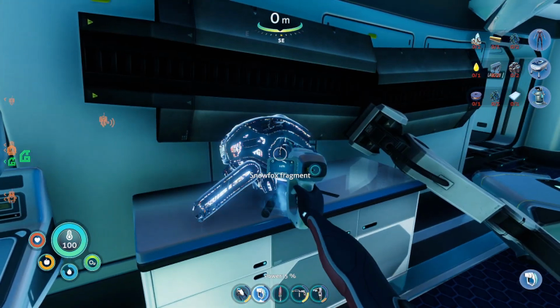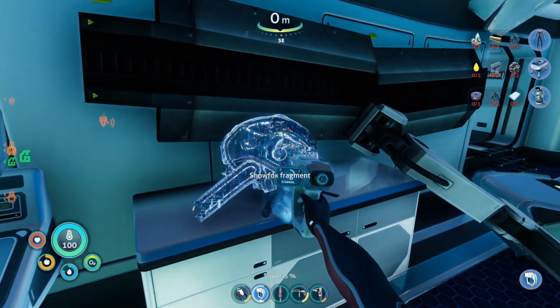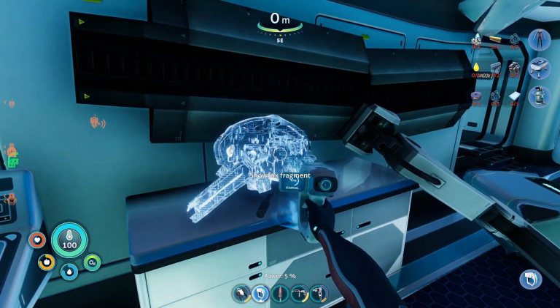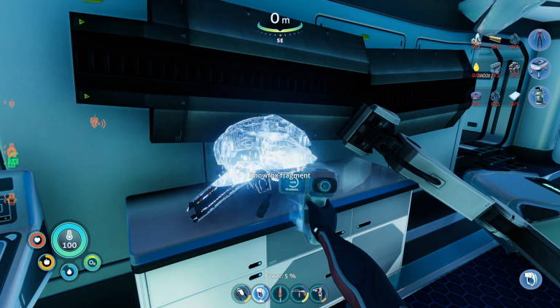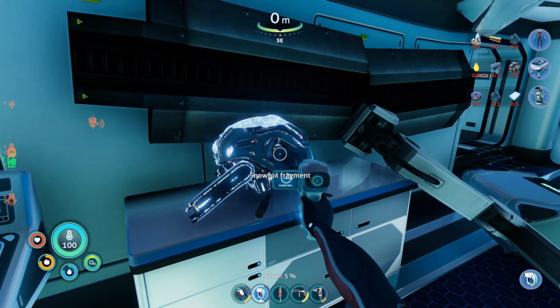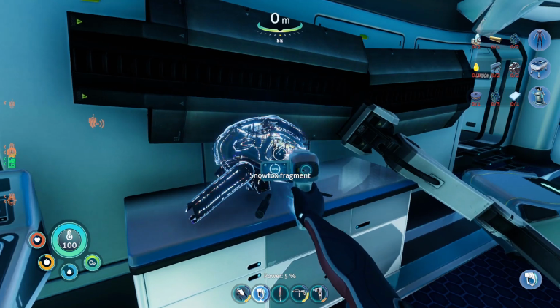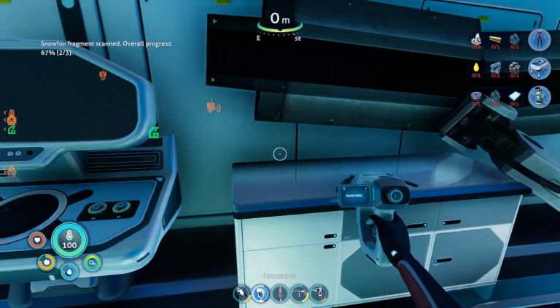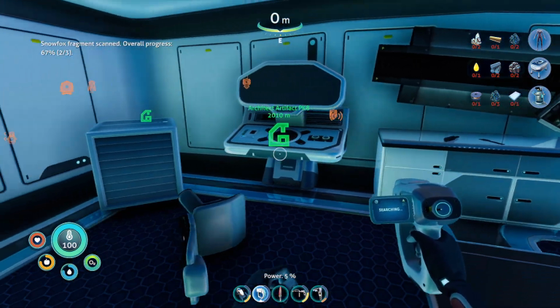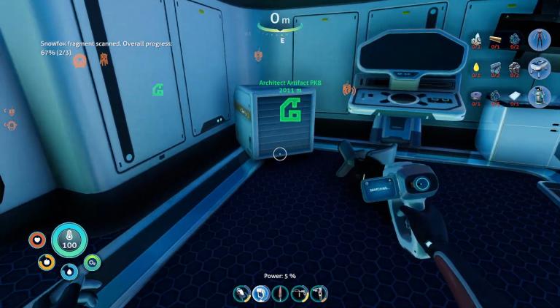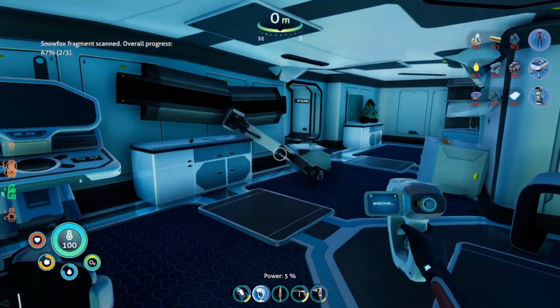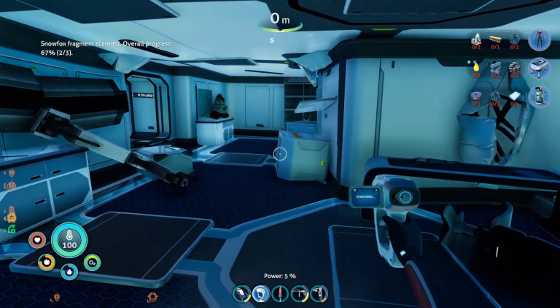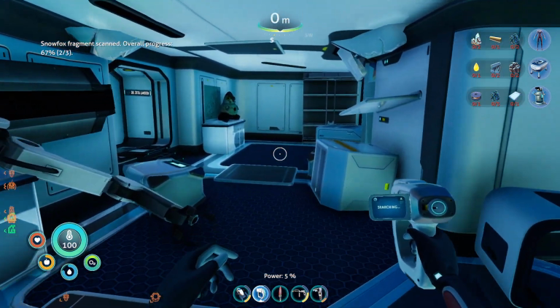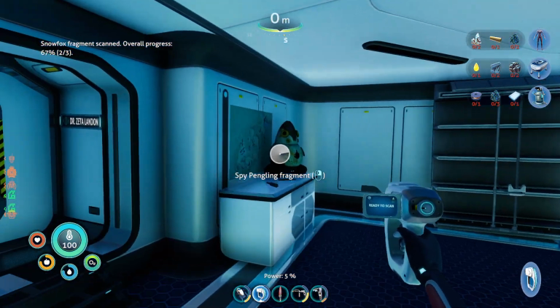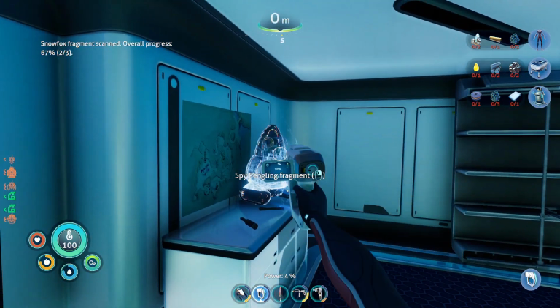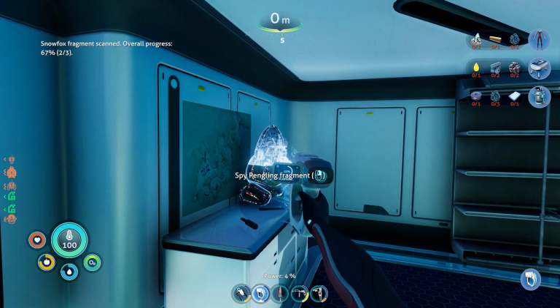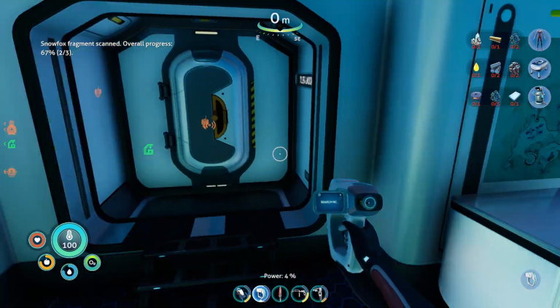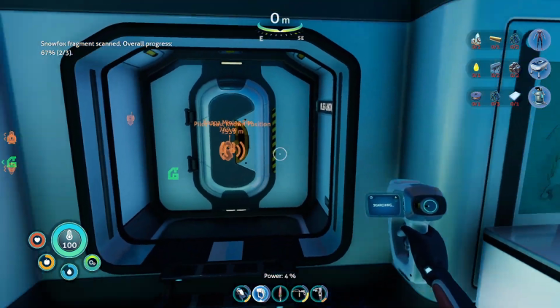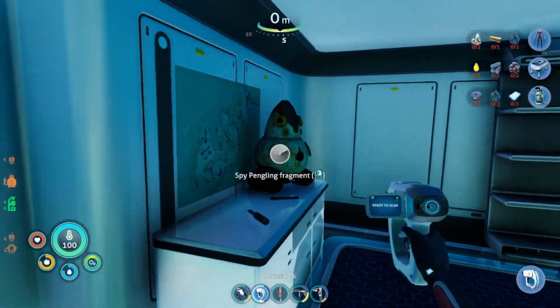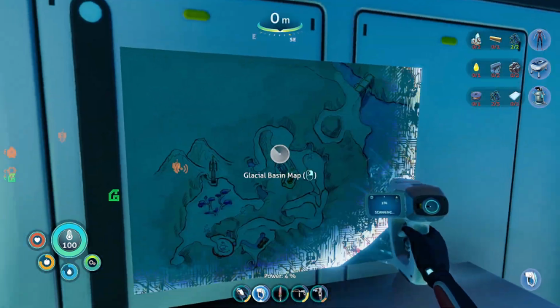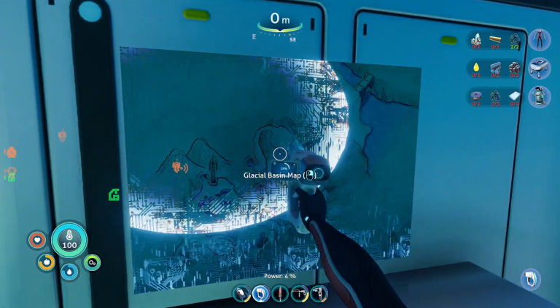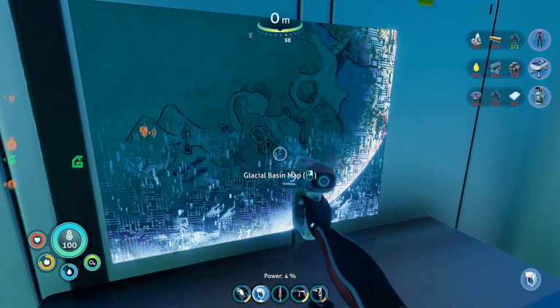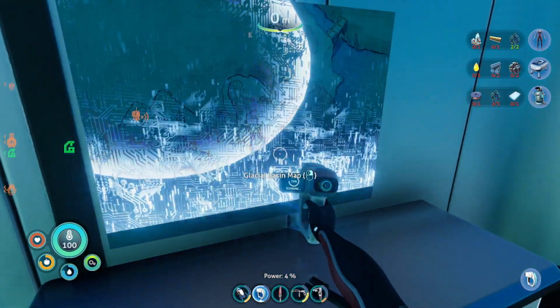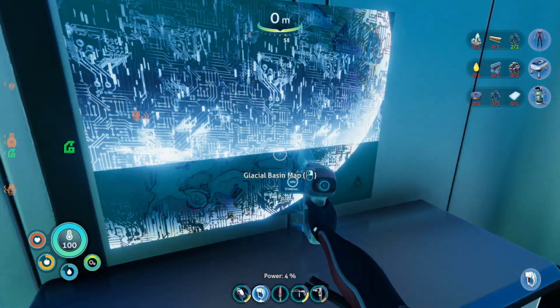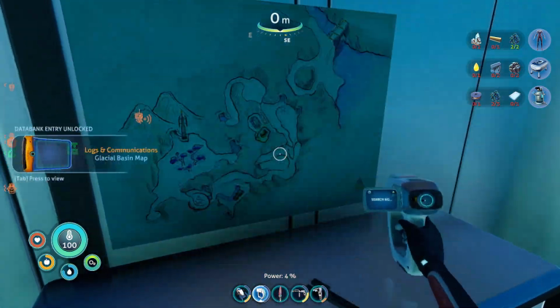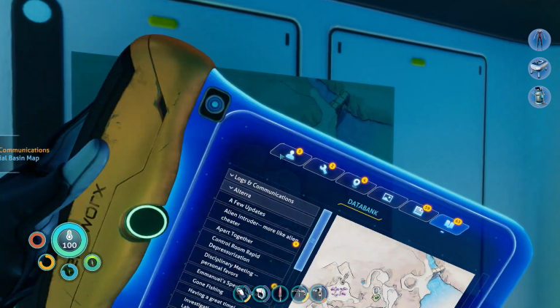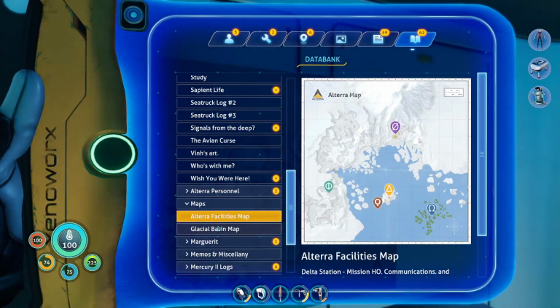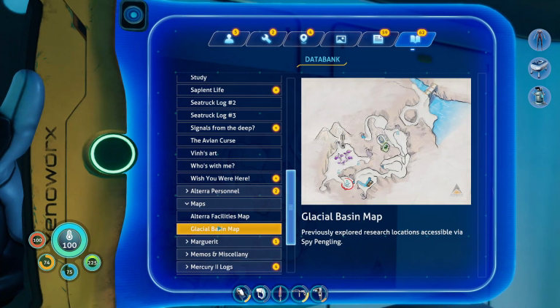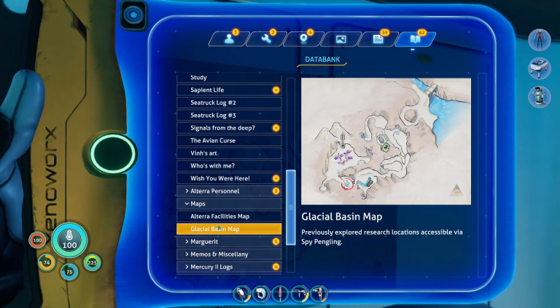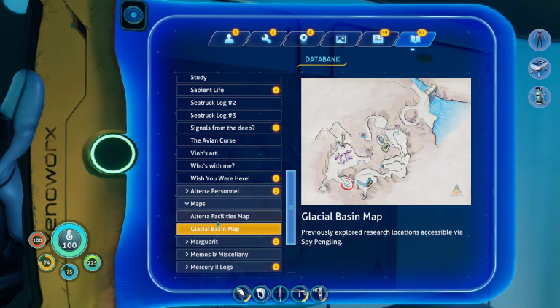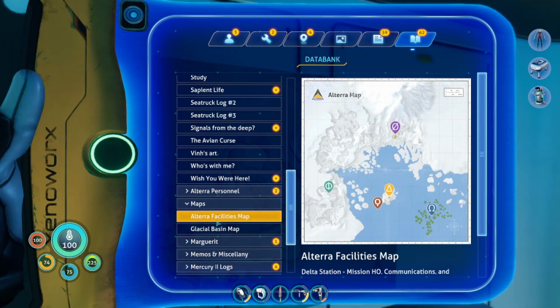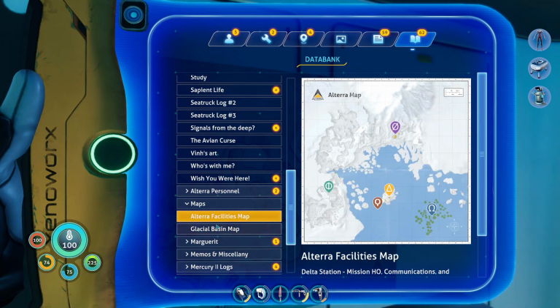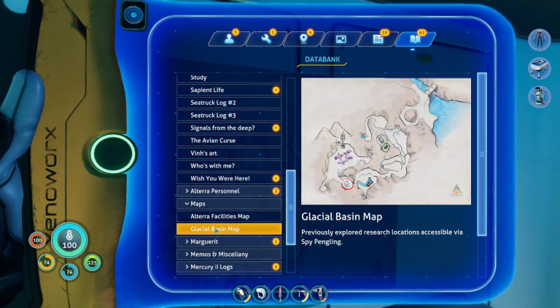I believe there's a snowfox fragment here — I think we actually need one more of those. We already have the spy pangling fragments. What's this? A glacial basin map — that would be most useful! Yeah, now we have a glacial basin map and an Altera facilities map. That would be most useful — I believe we are right here right now, and there's much more to explore.